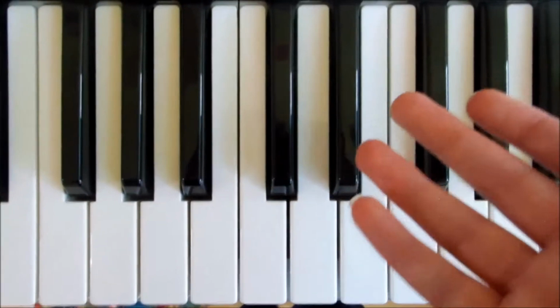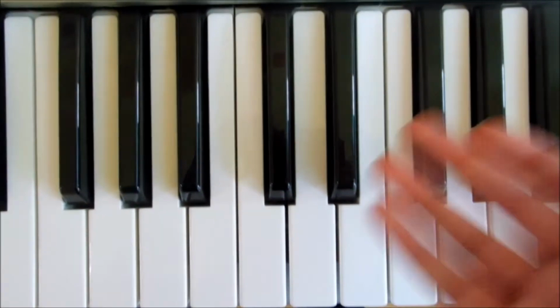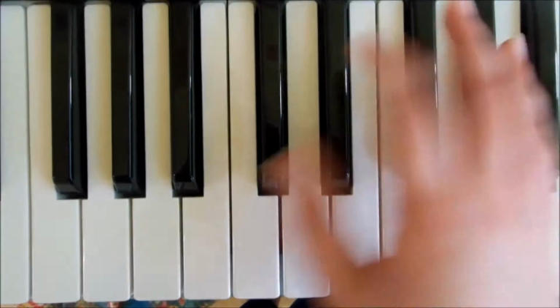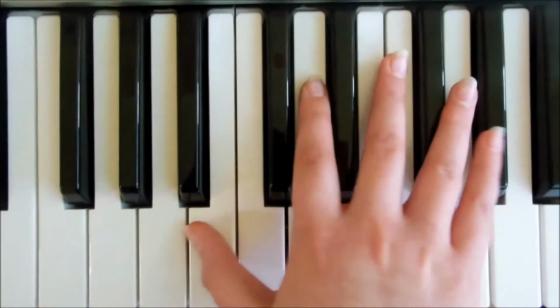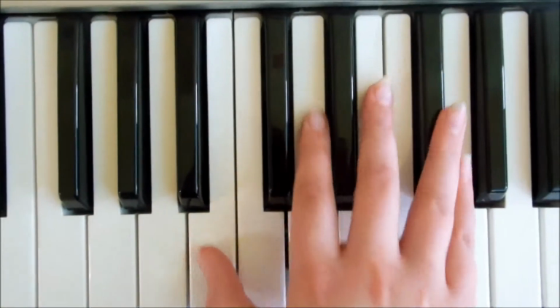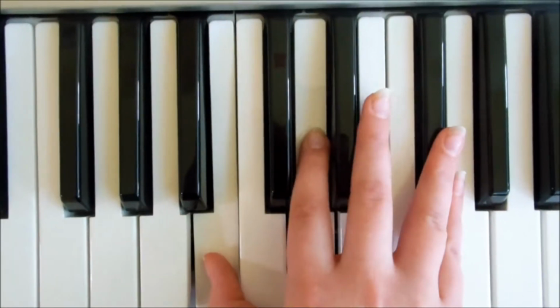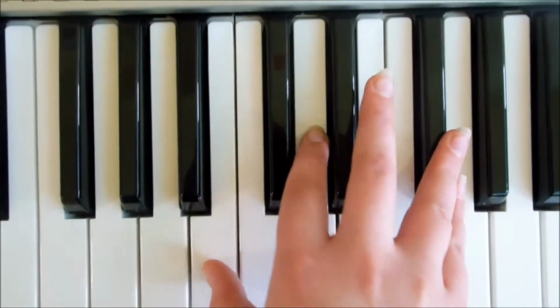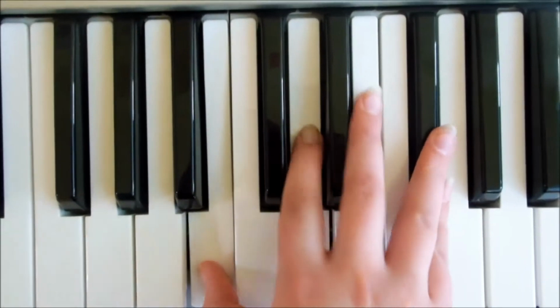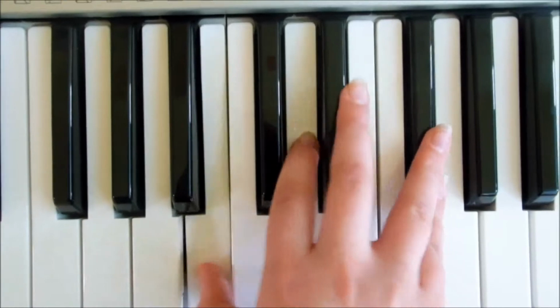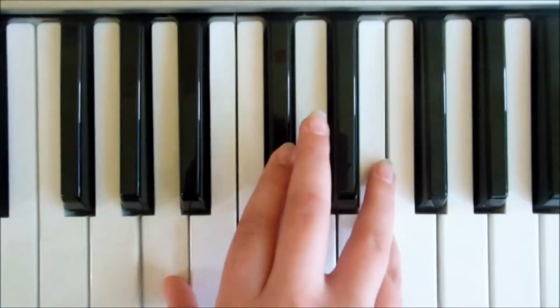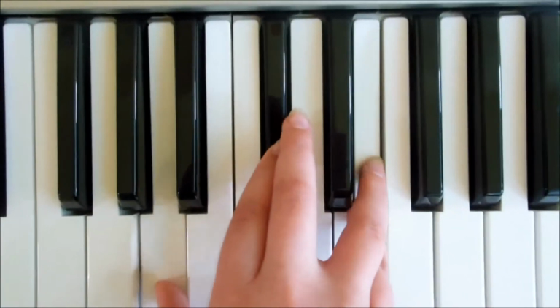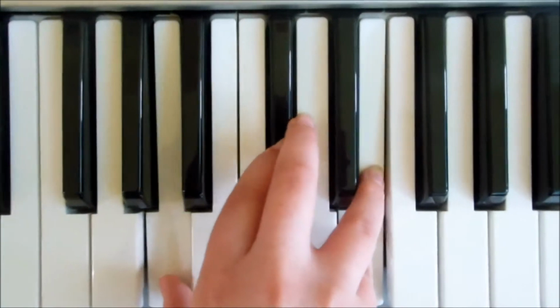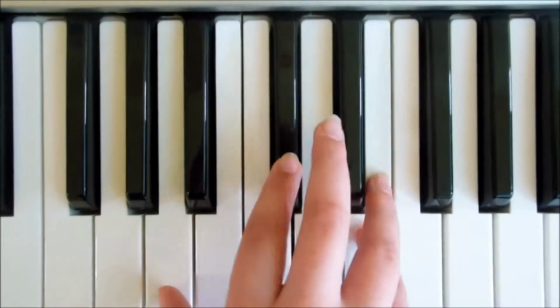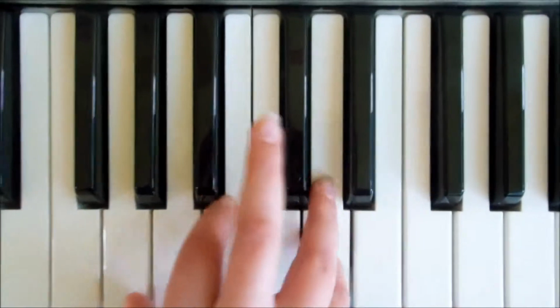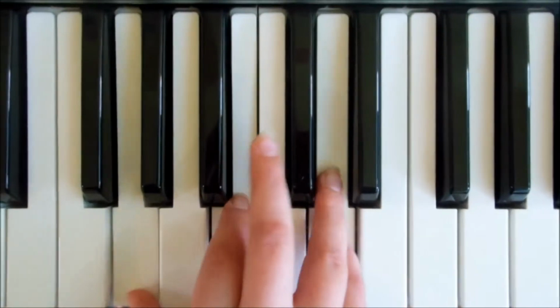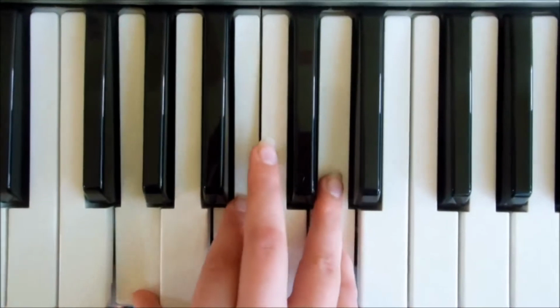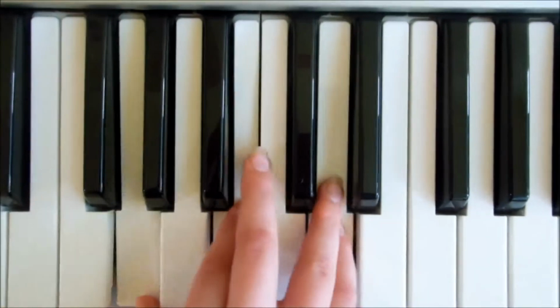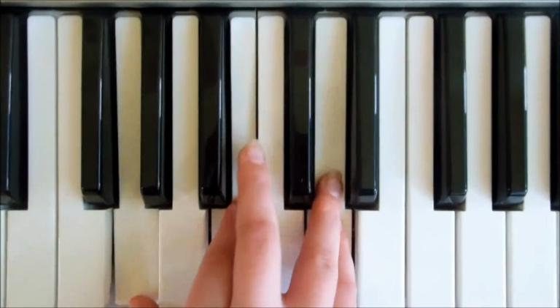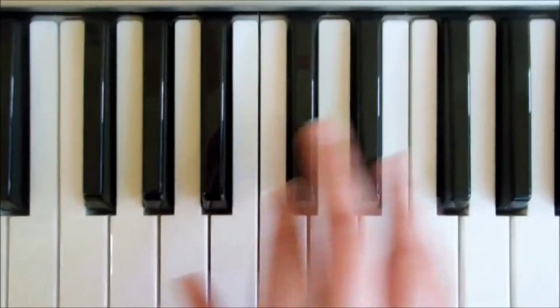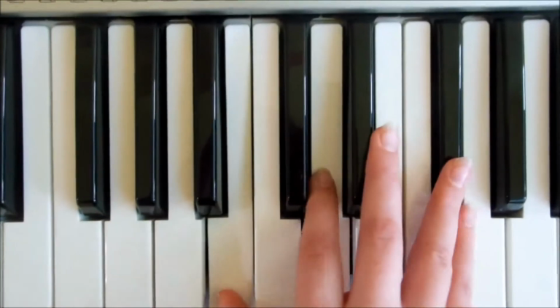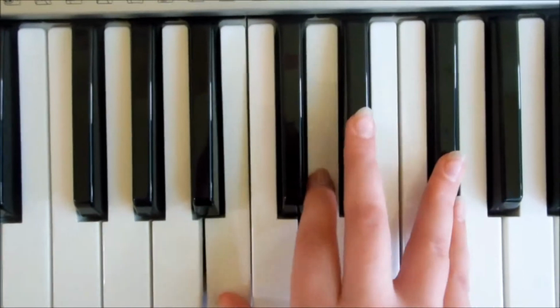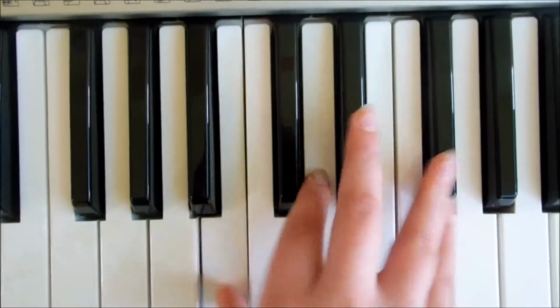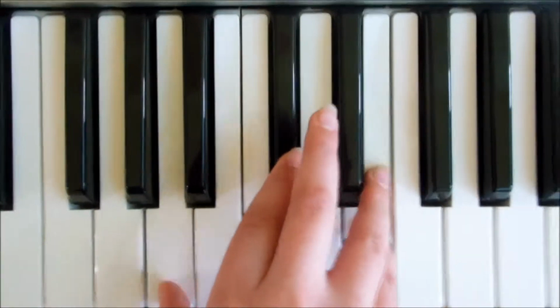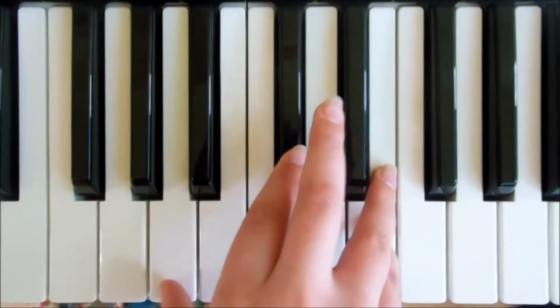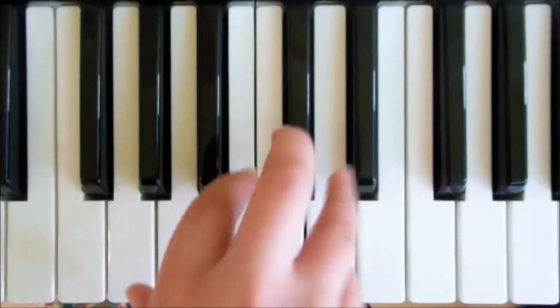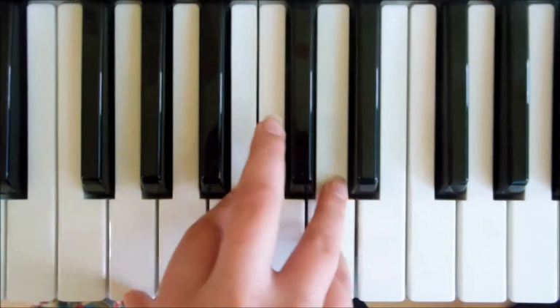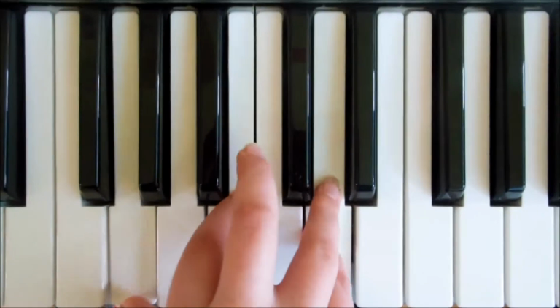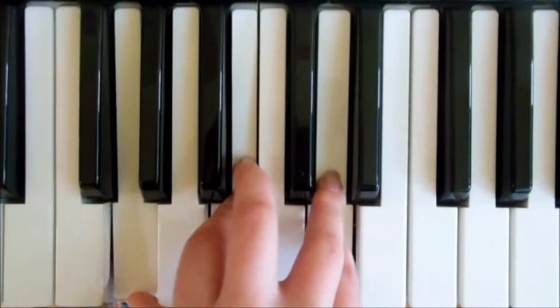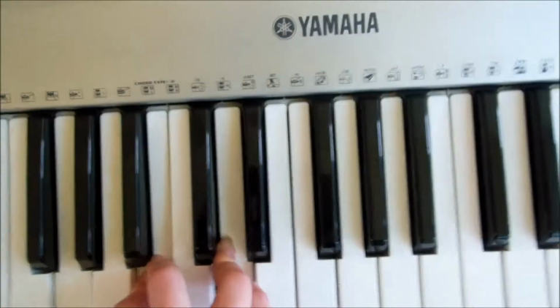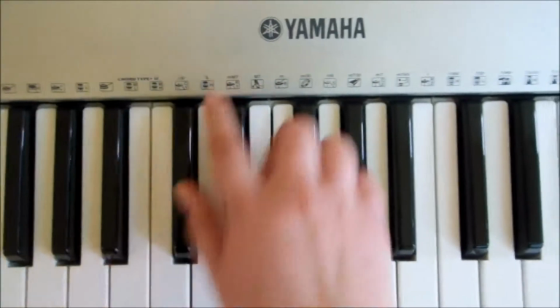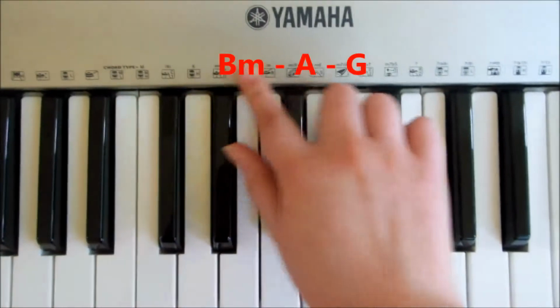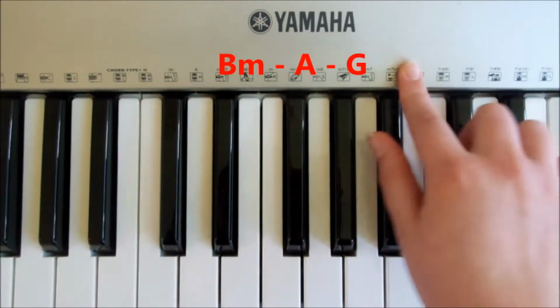And the chorus is: 'don't you worry, don't you worry child — heaven's got a plan for you. Don't you worry, don't you worry child.' So here are the chords again — B minor, A and G — if you want to pause the video.